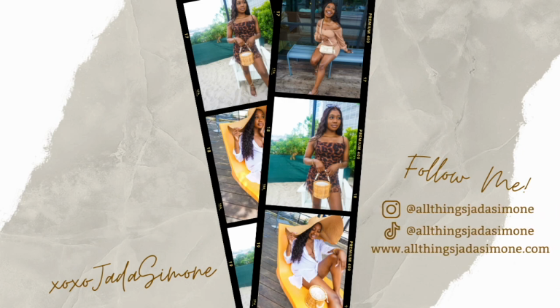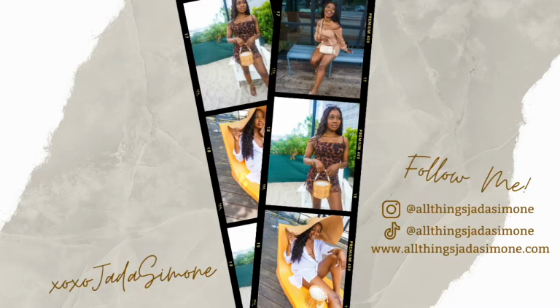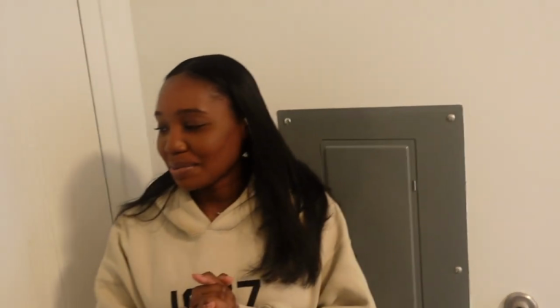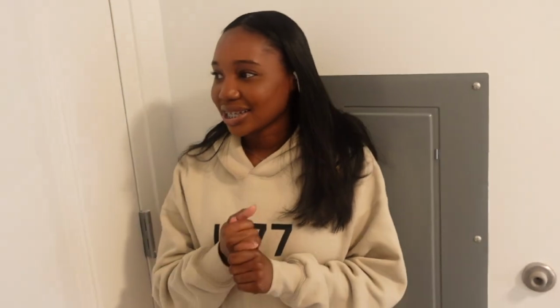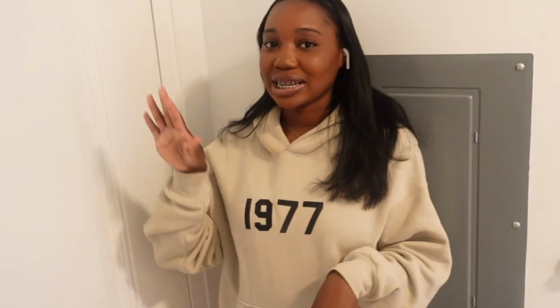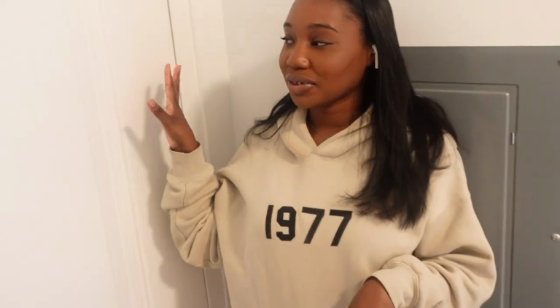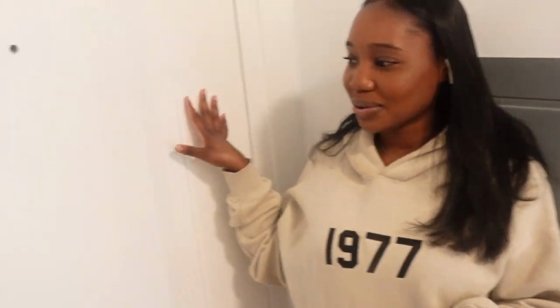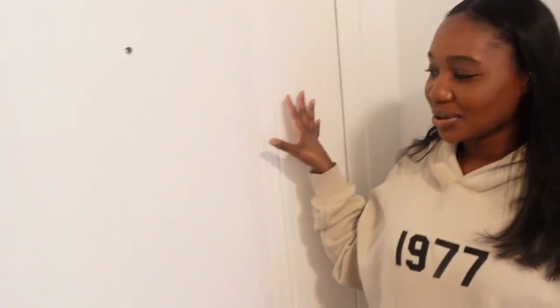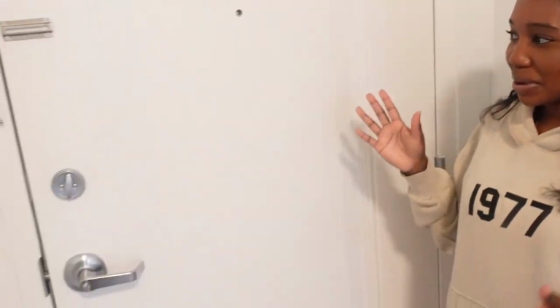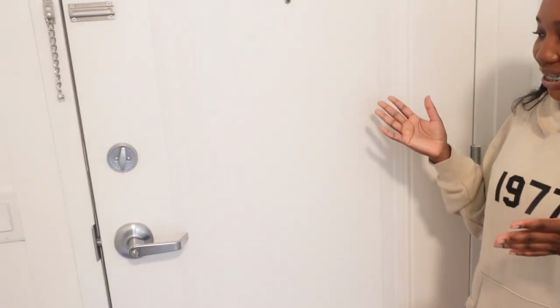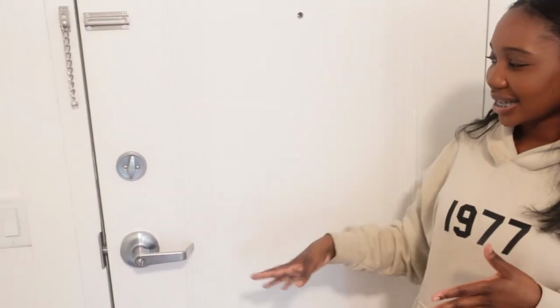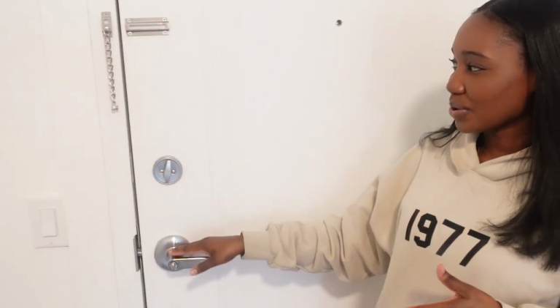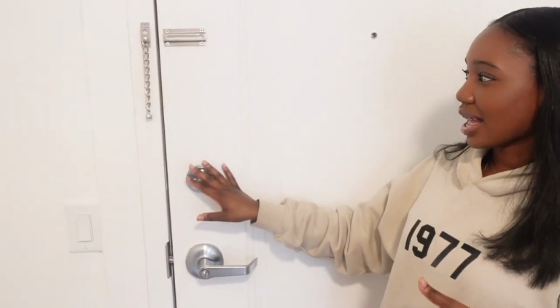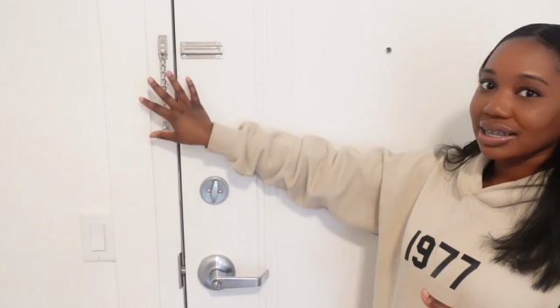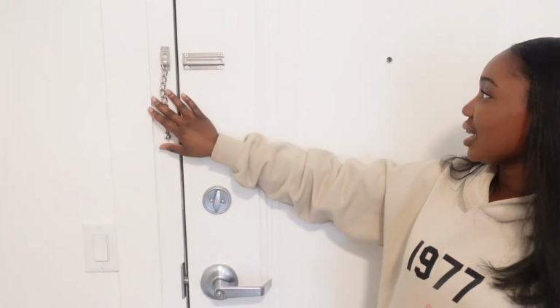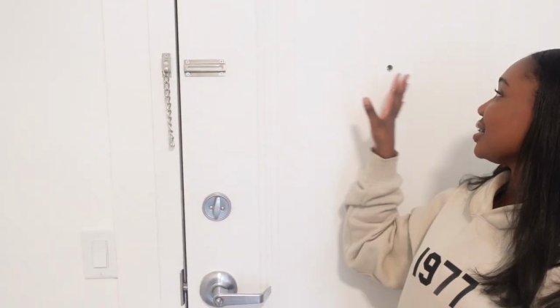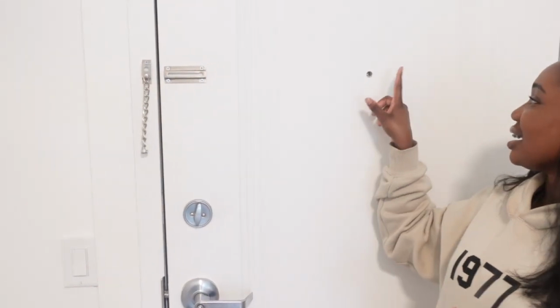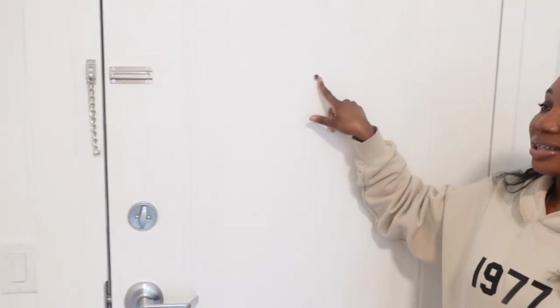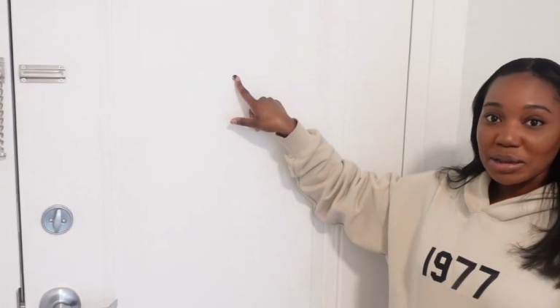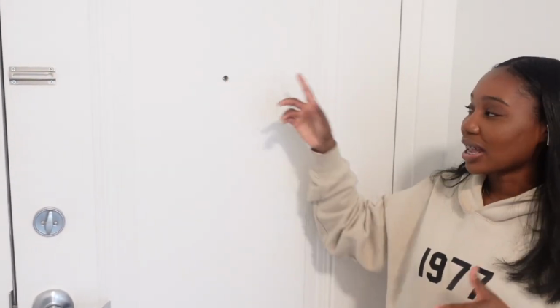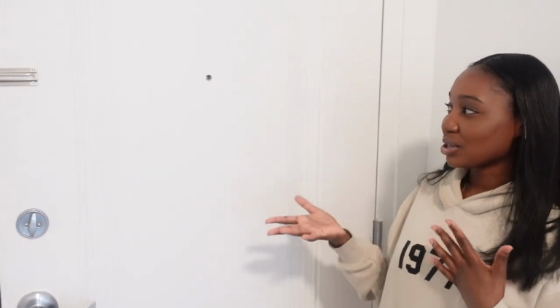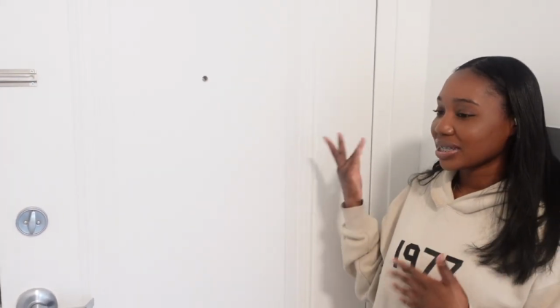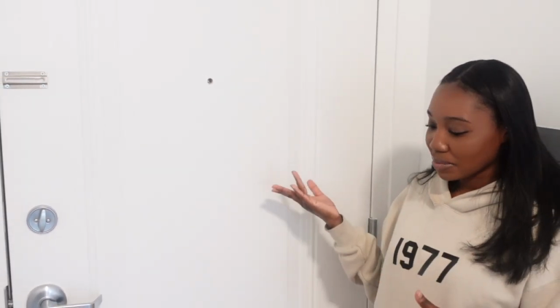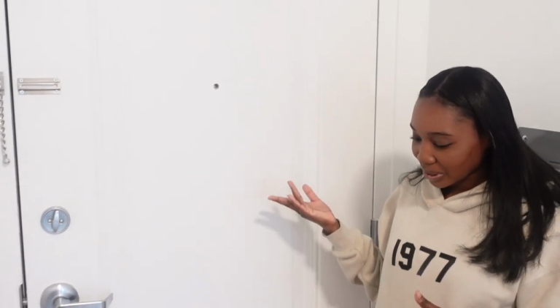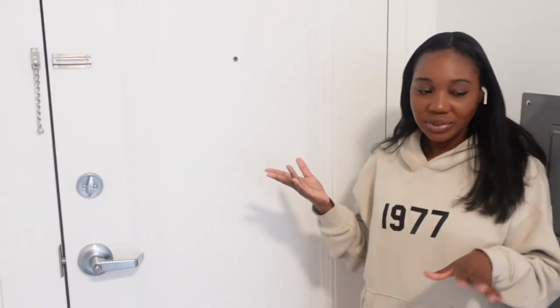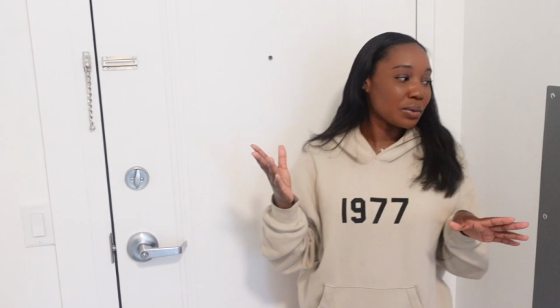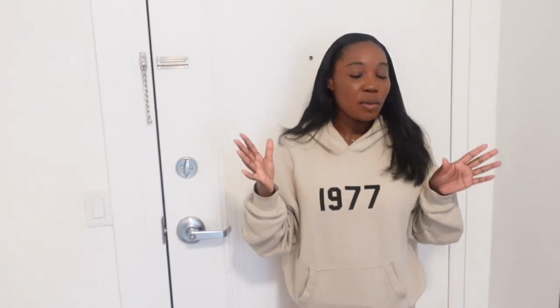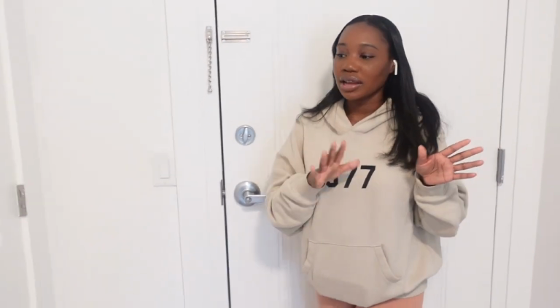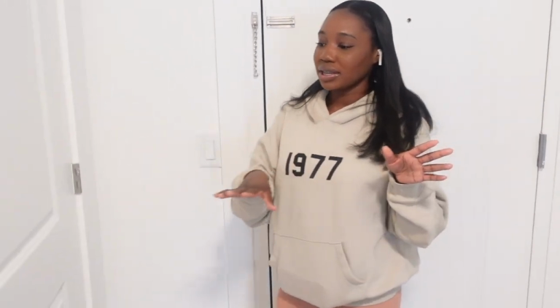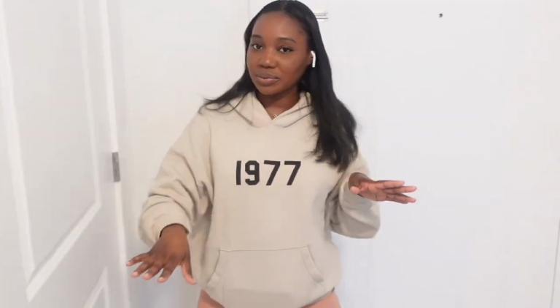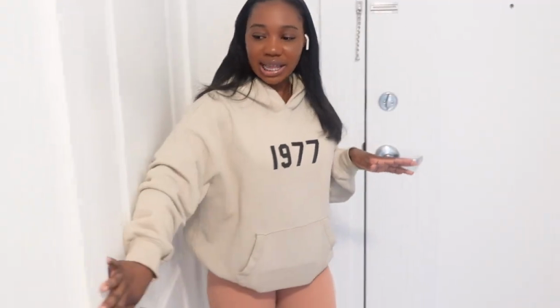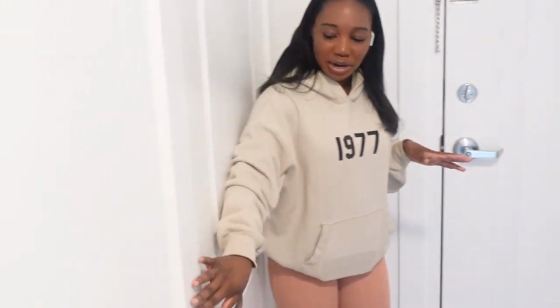So here's my front door — you know the basics: door lock, chain, the little peephole so I can see who is in front of my door.